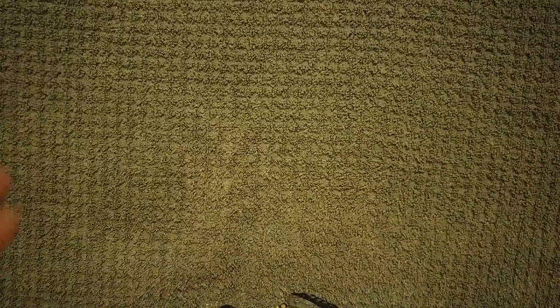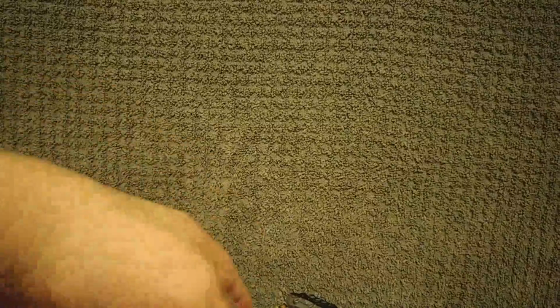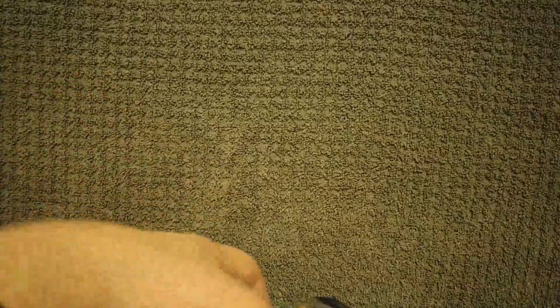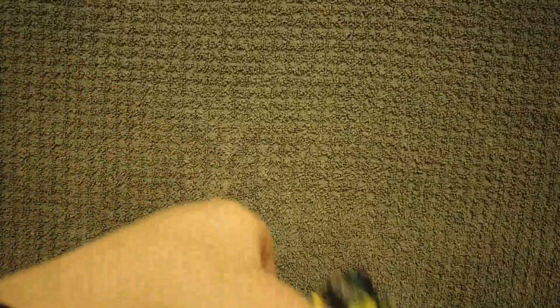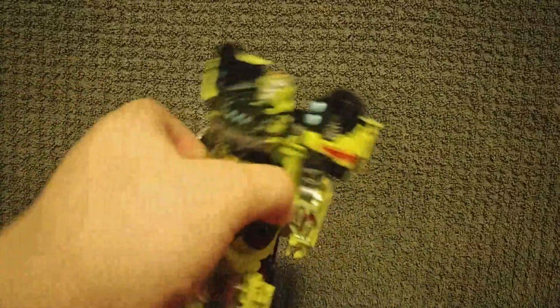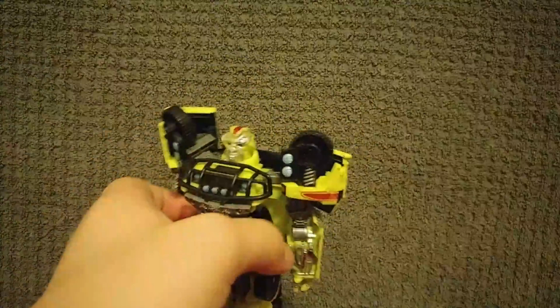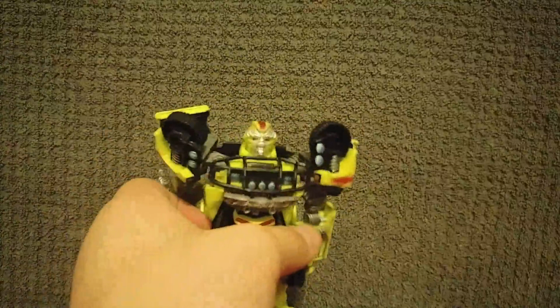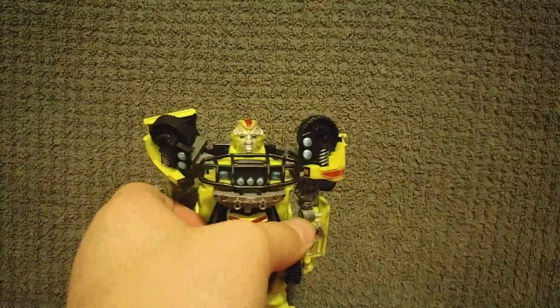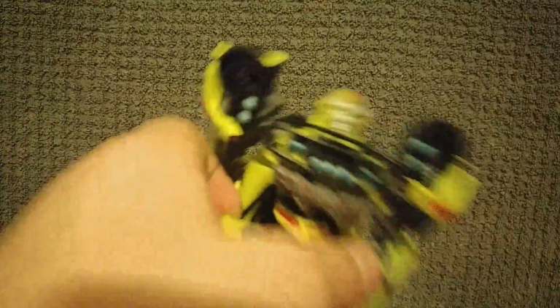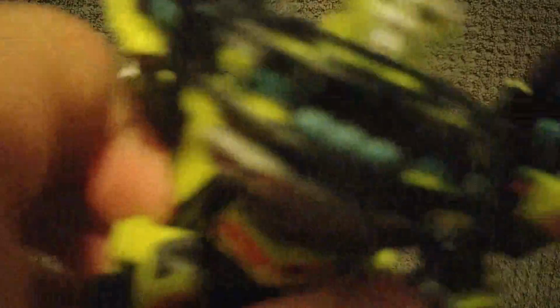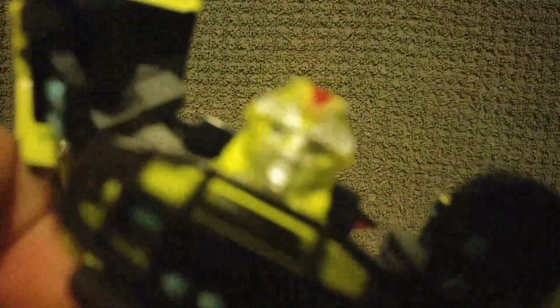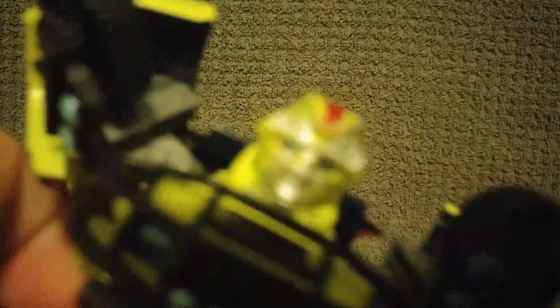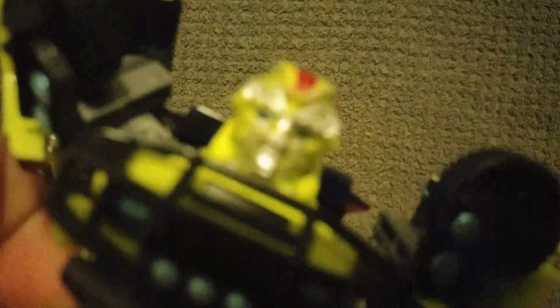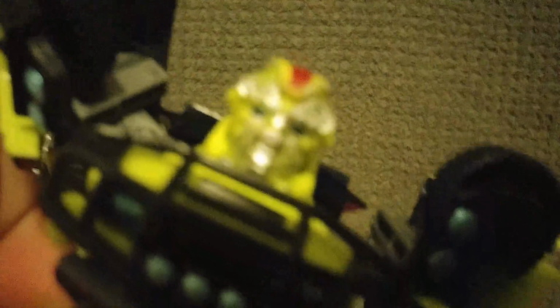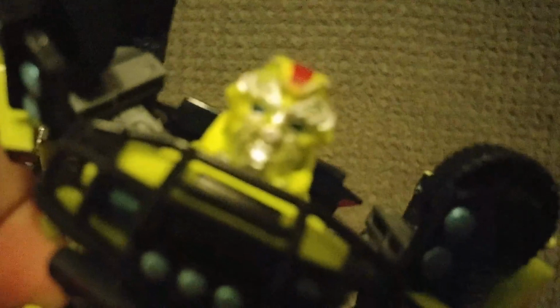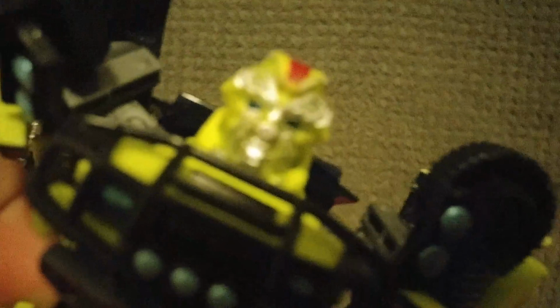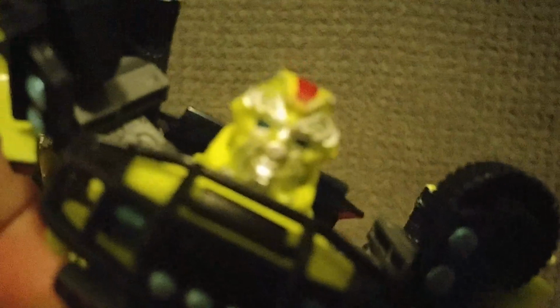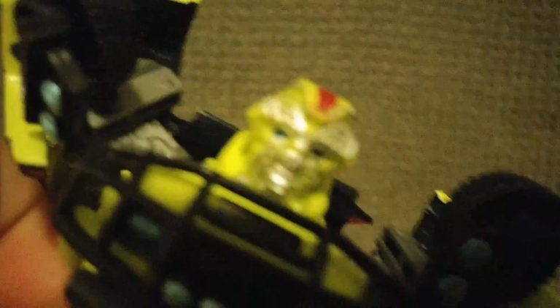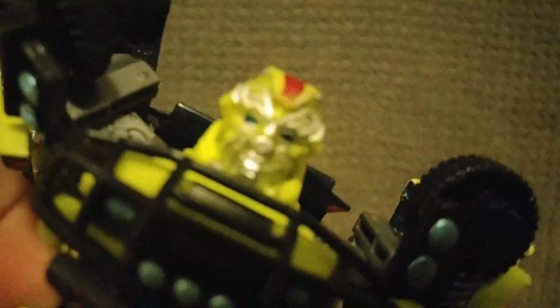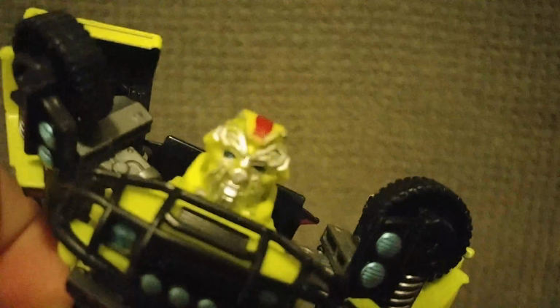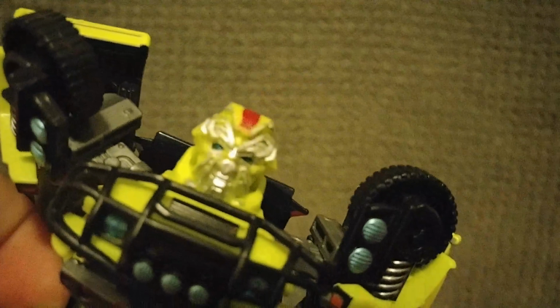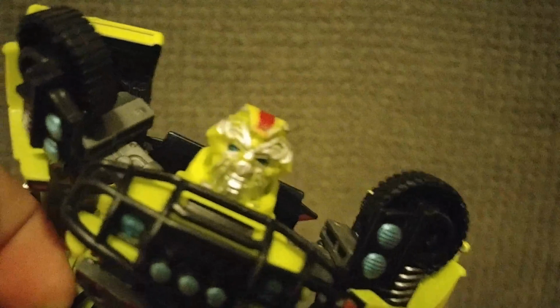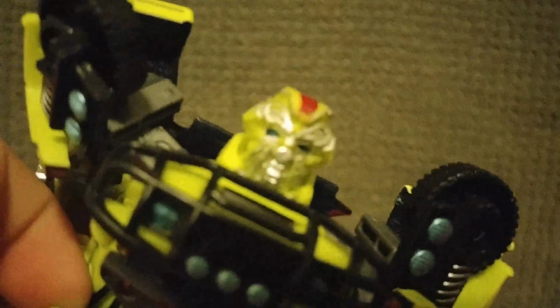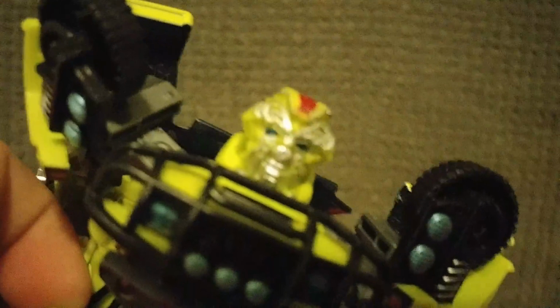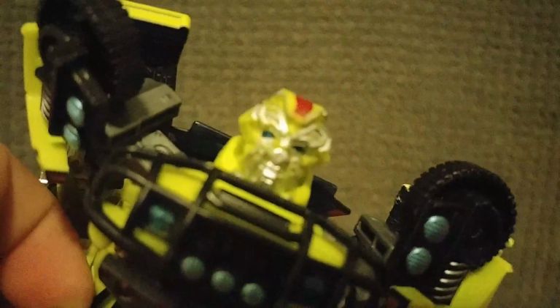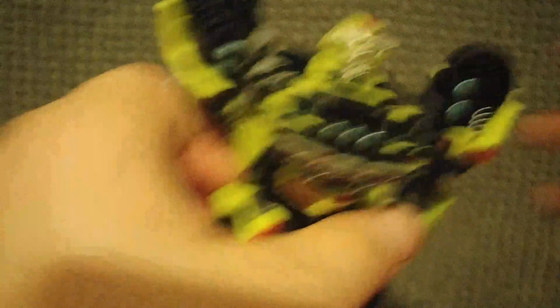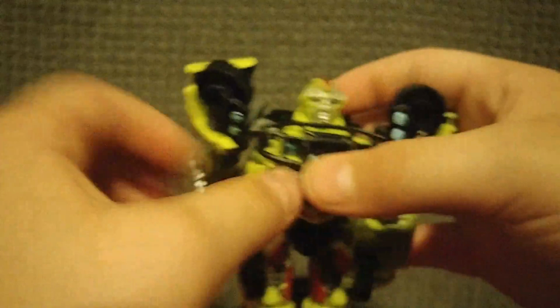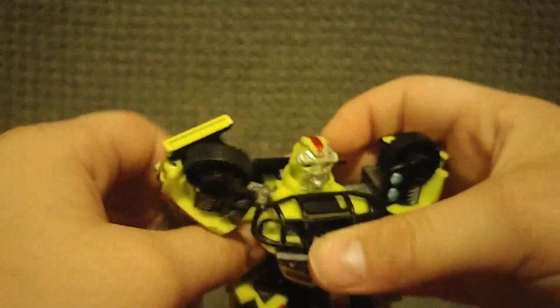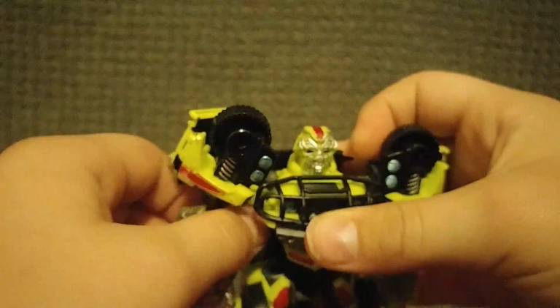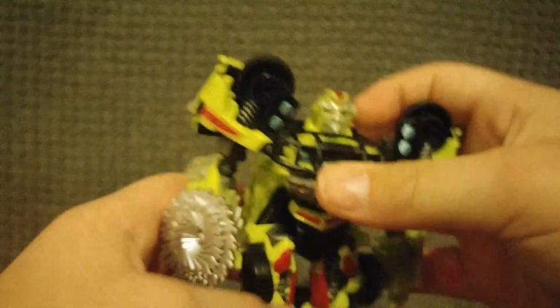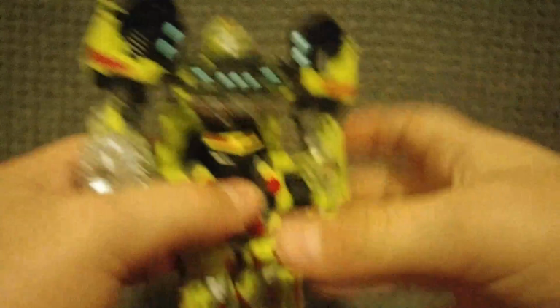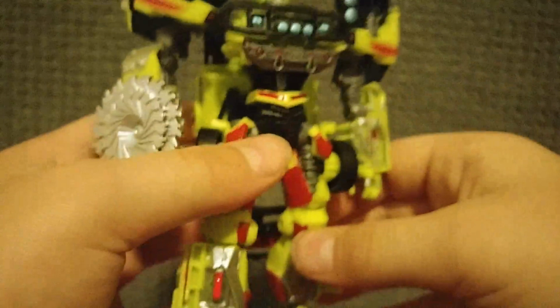Hello, my friends of YouTube. Ta-da! I'm Ratchet. Yes, this is the custom Ratchet from Studio Series.